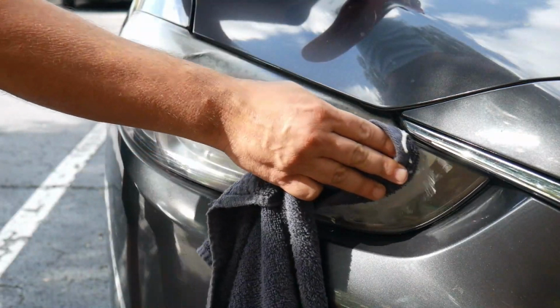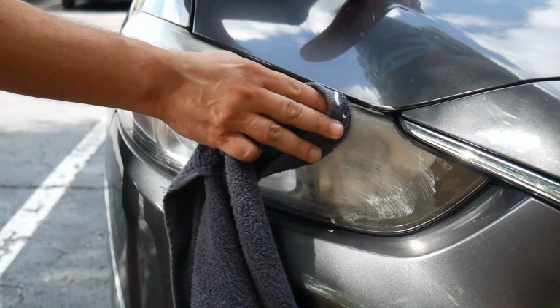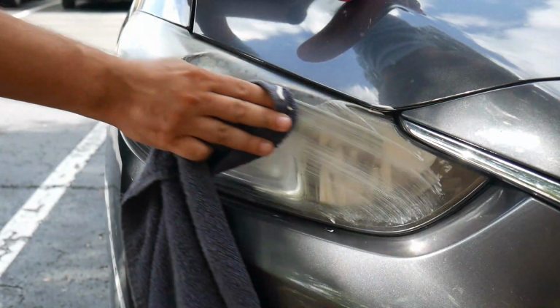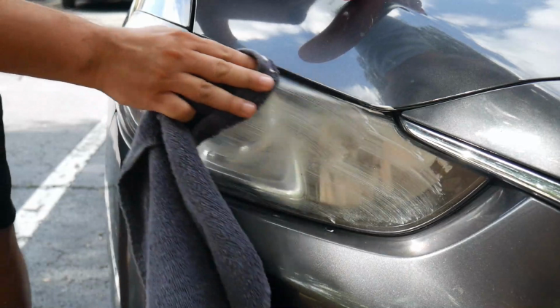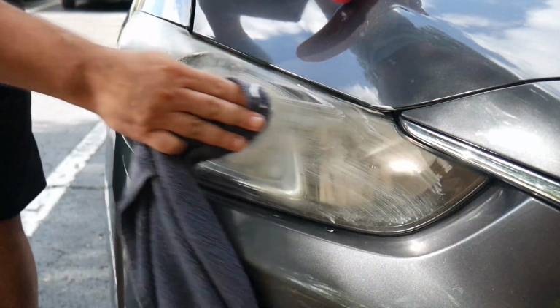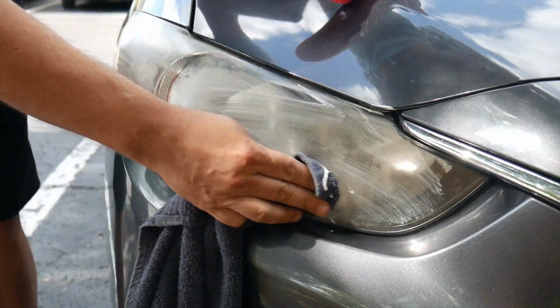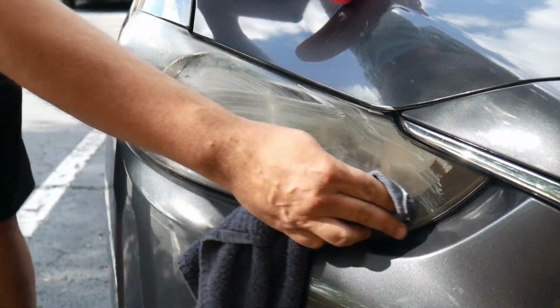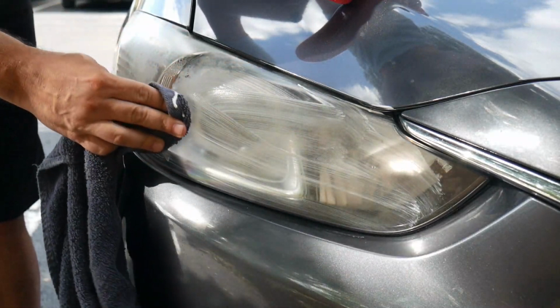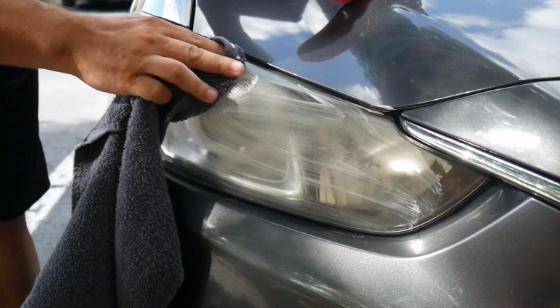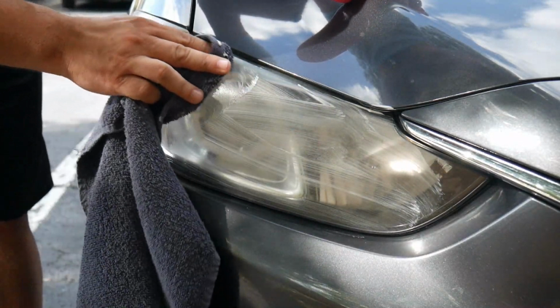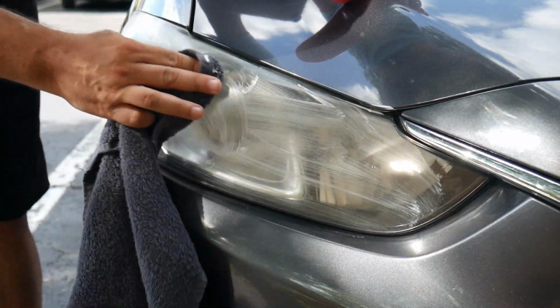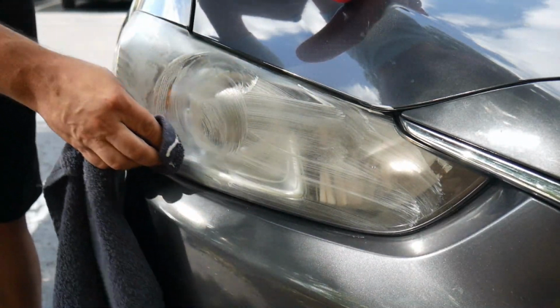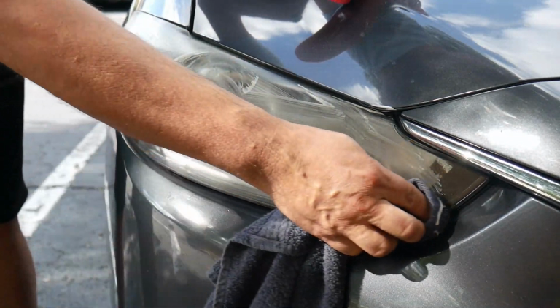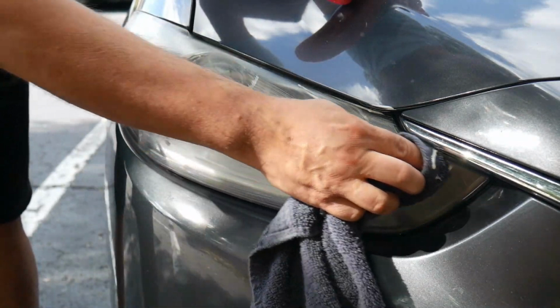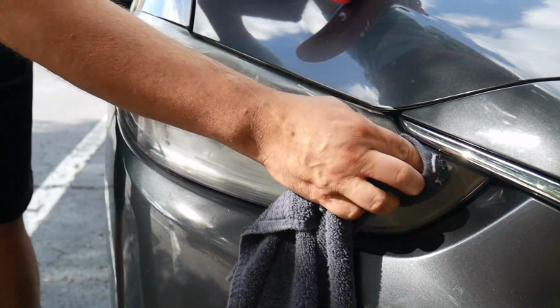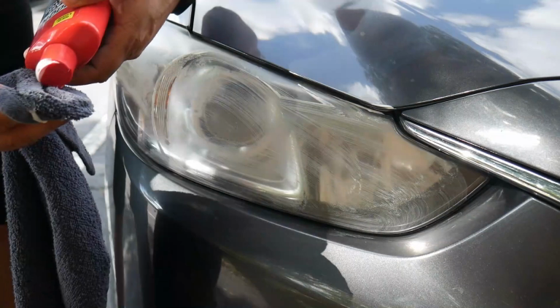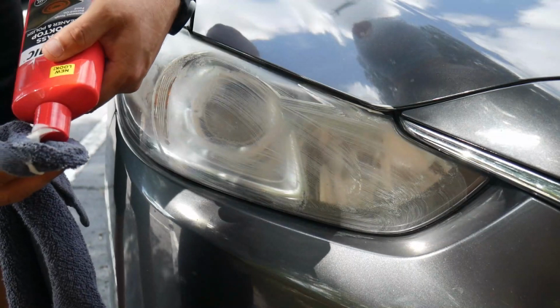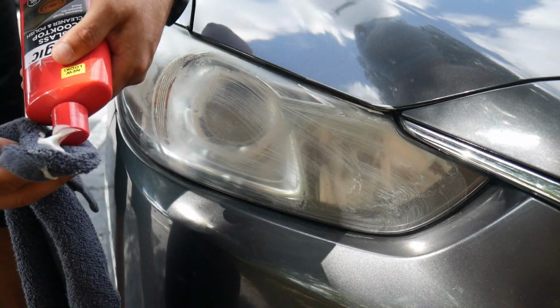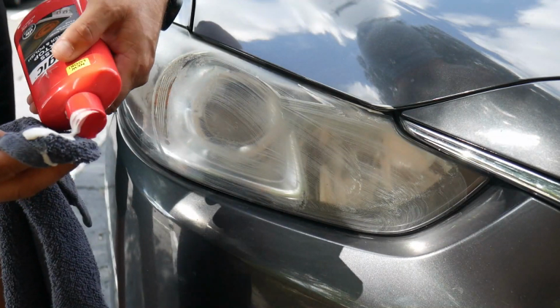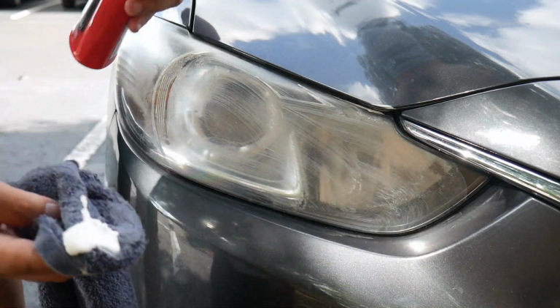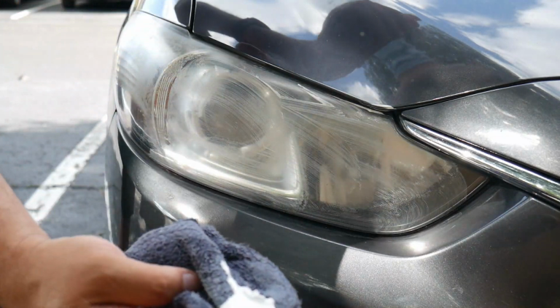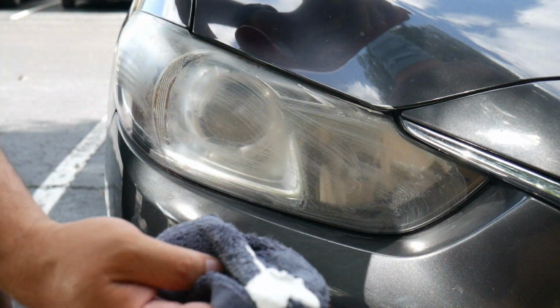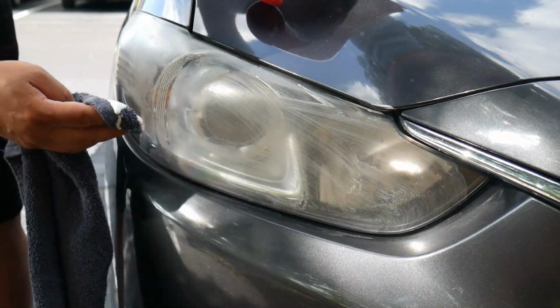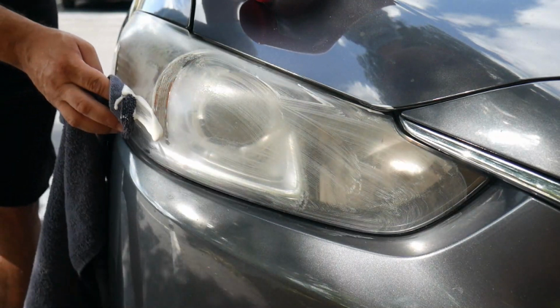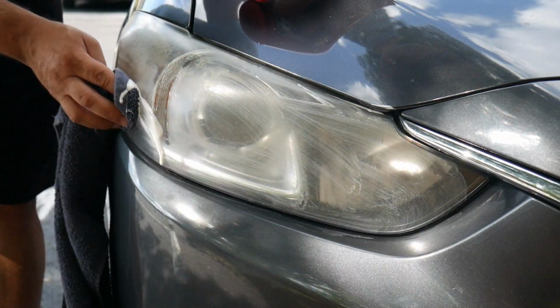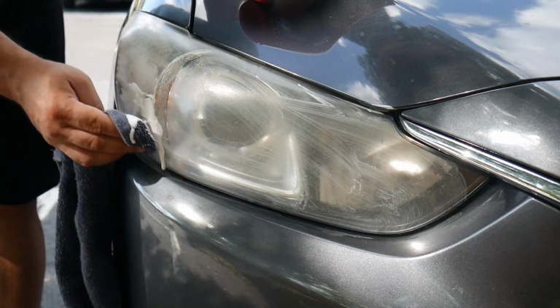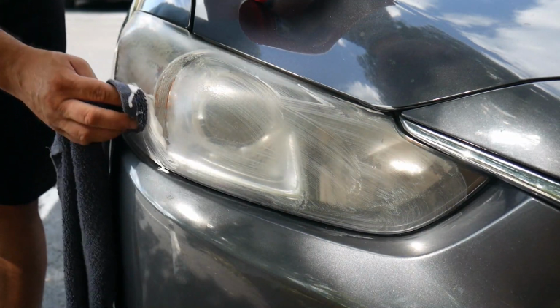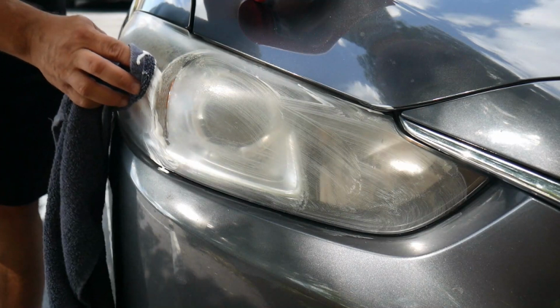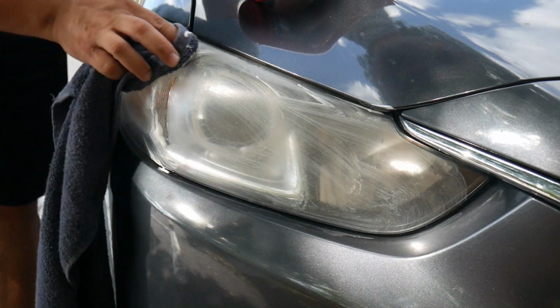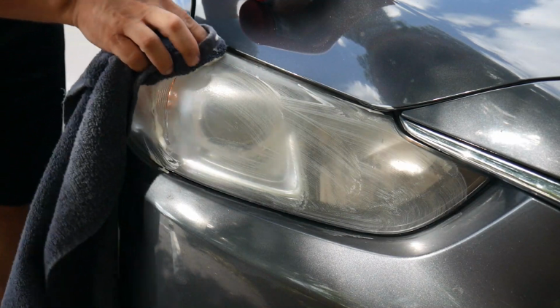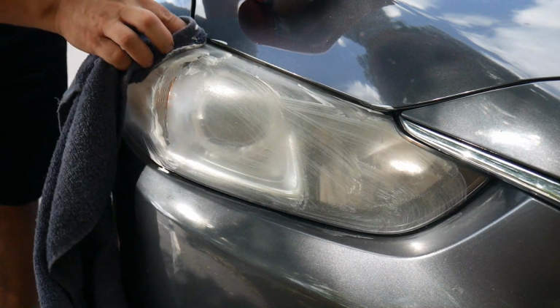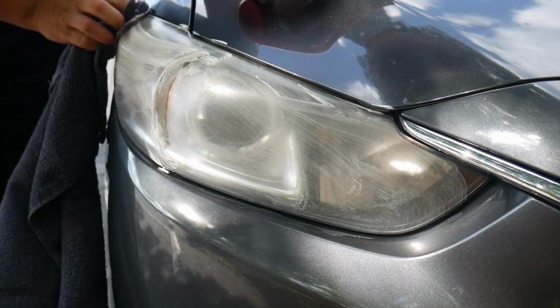What I did is I just put it on a soft rag, but you want to make sure that you test a spot first before you do this. Make sure it actually works and doesn't scratch anything or discolor anything, because all lights are different, so just make sure of that.